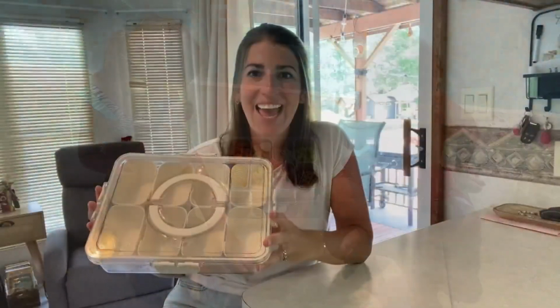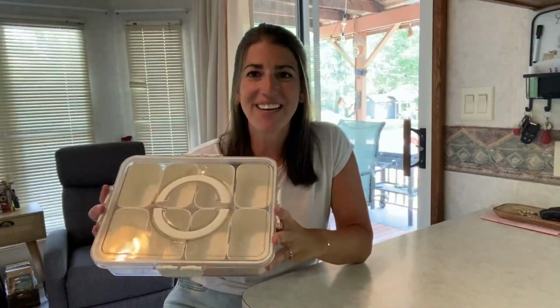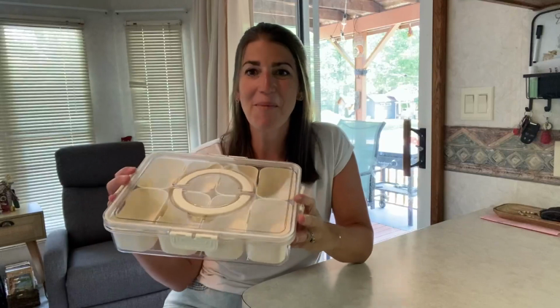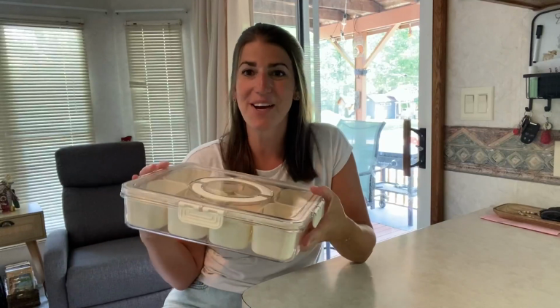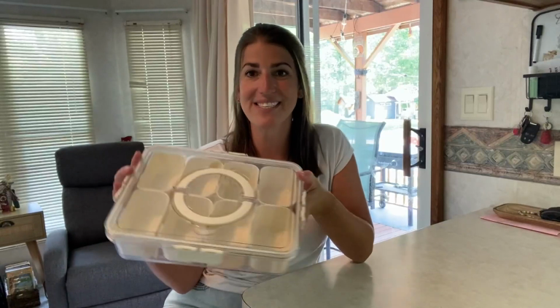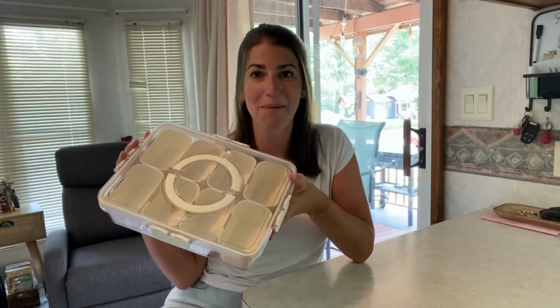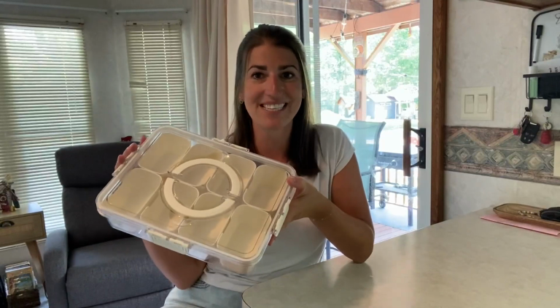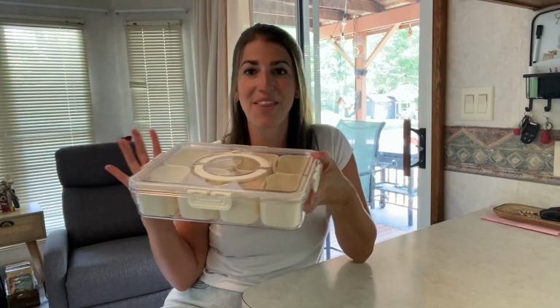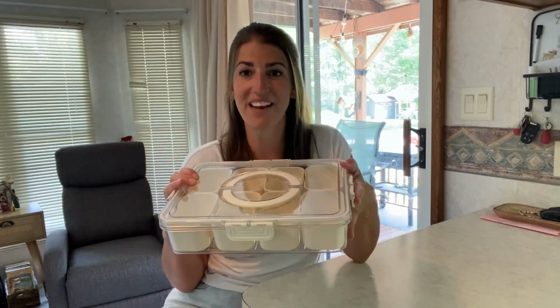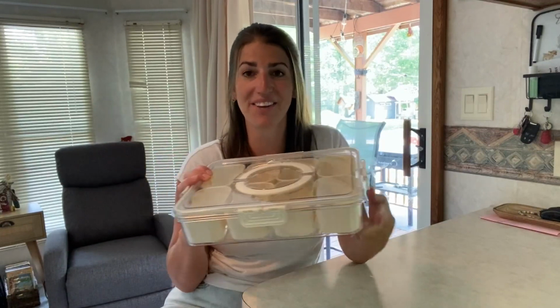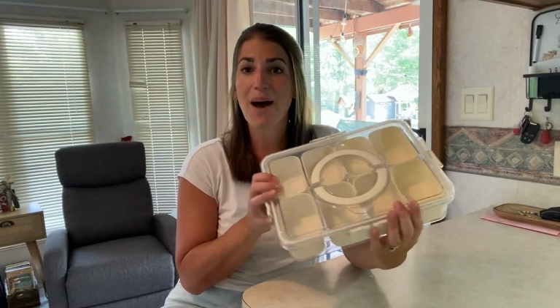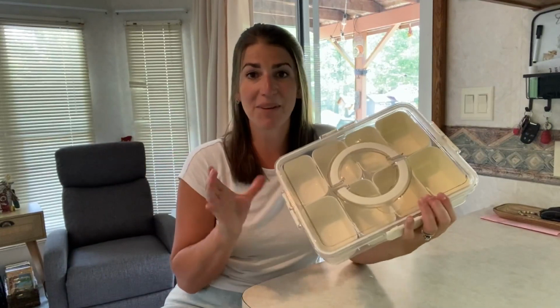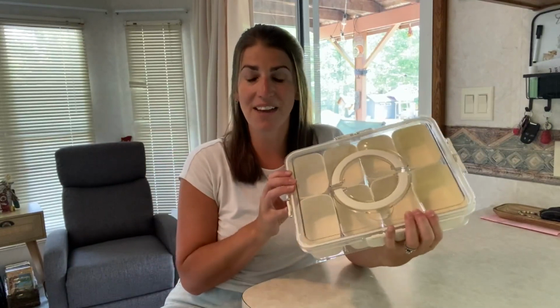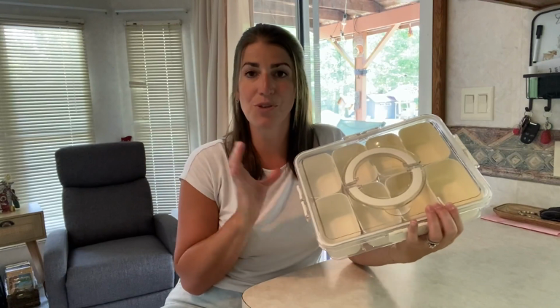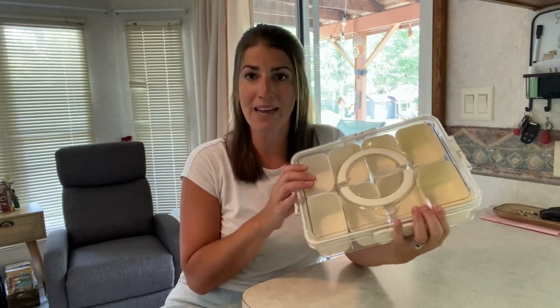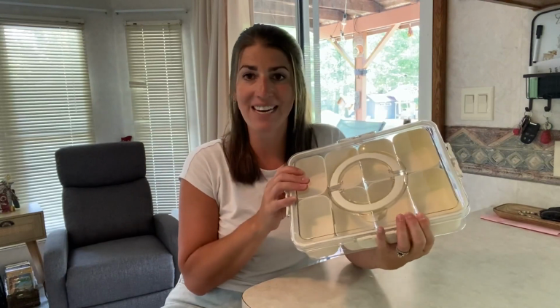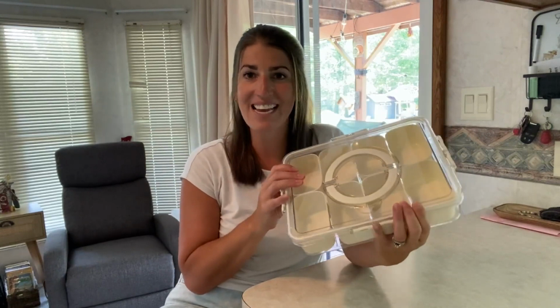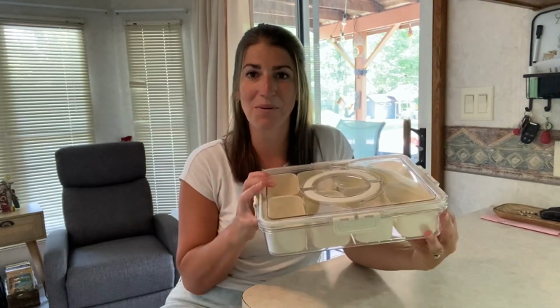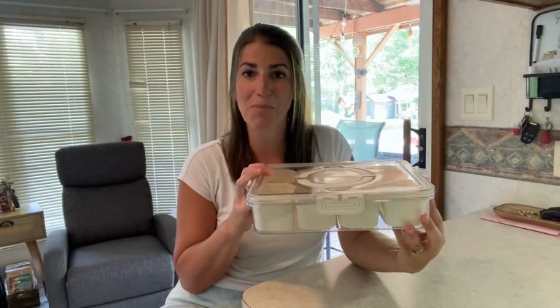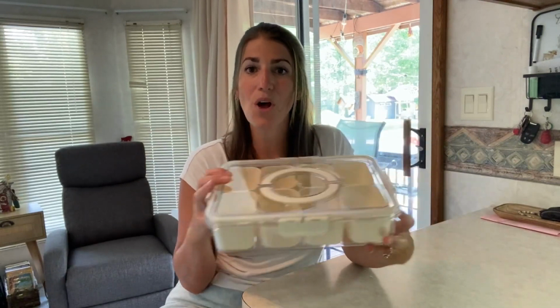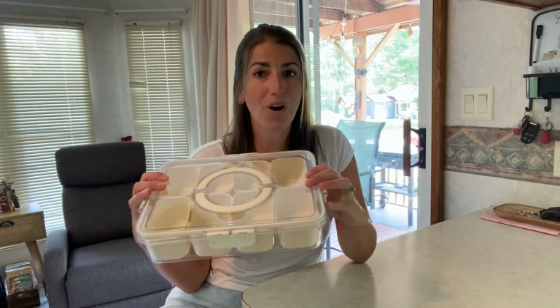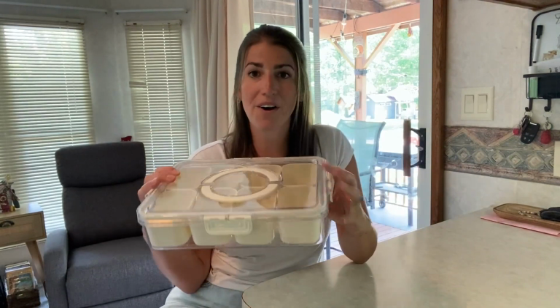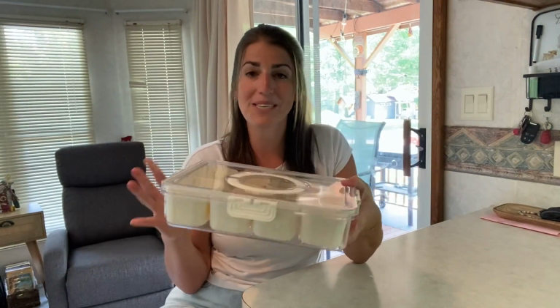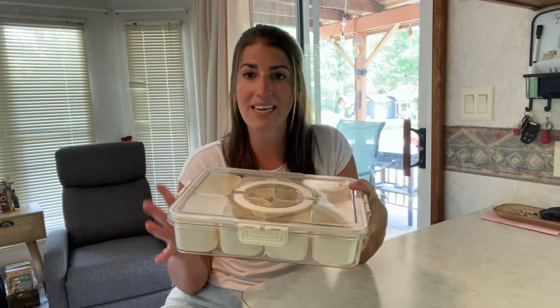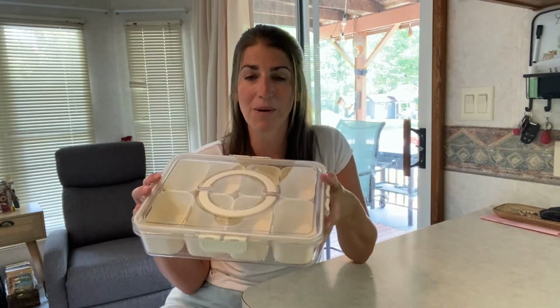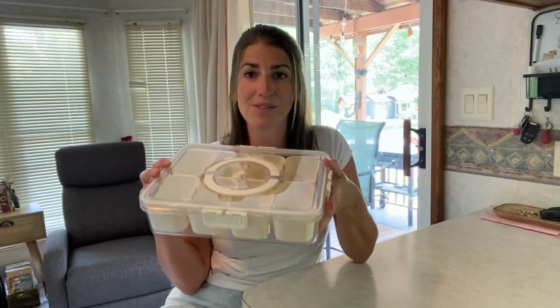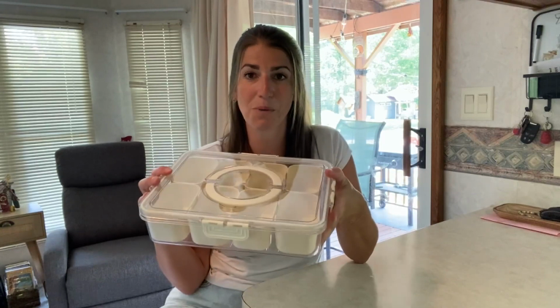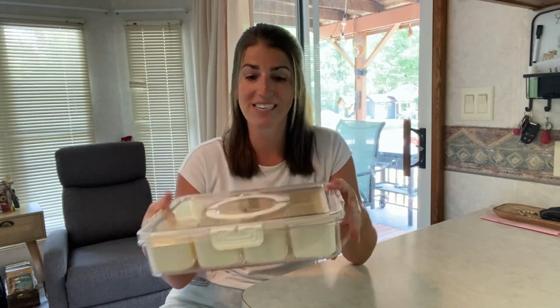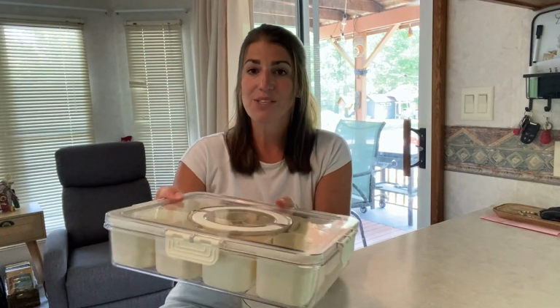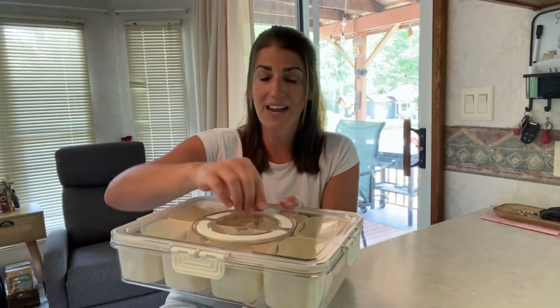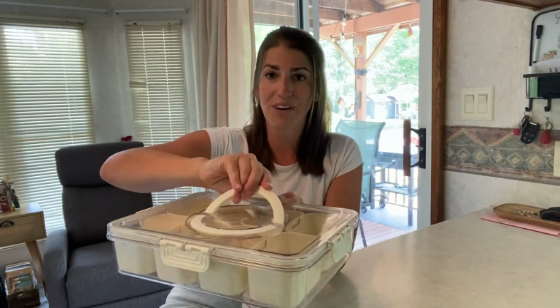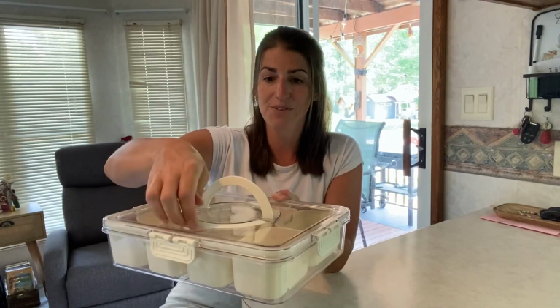Hey everyone, I wanted to come on and talk to you about this snack box container that we have been loving. My family and I love to pack up a variety of snacks and take it with us to the pool or on the go to picnics and barbecues. This is perfect.